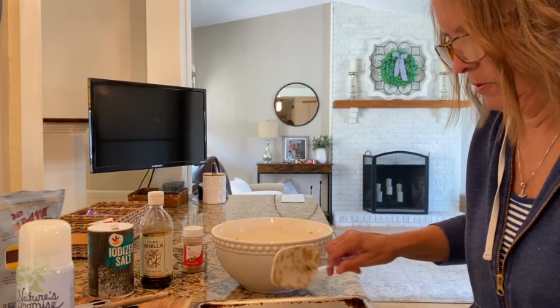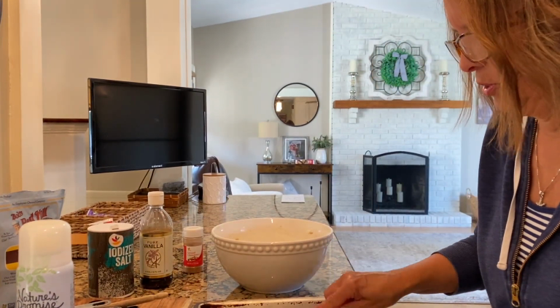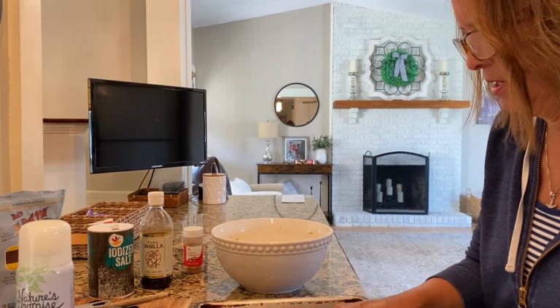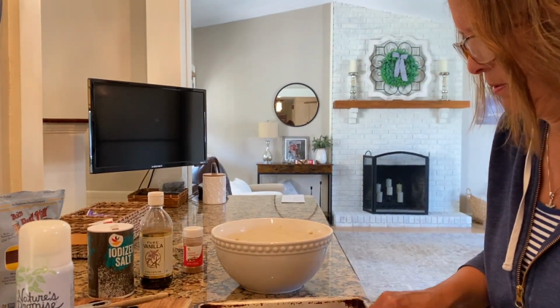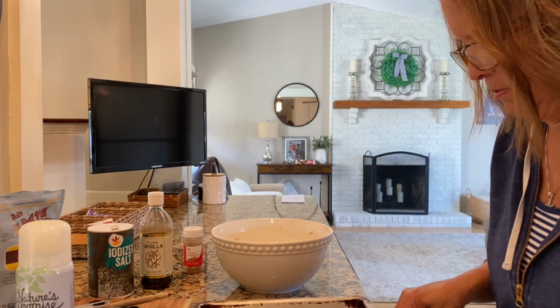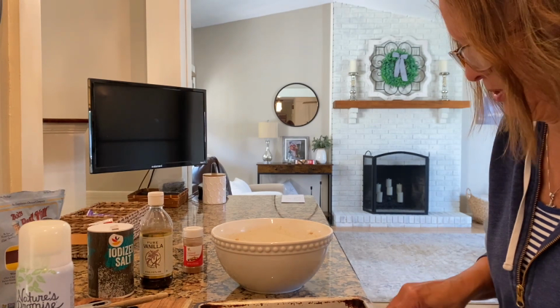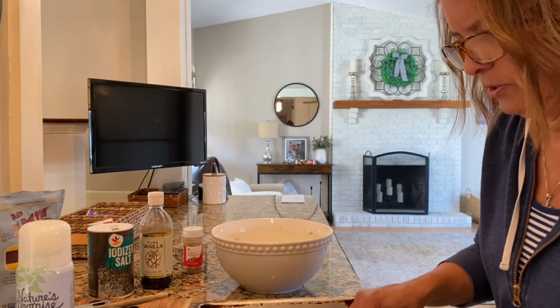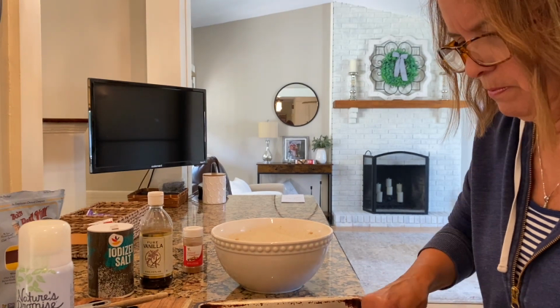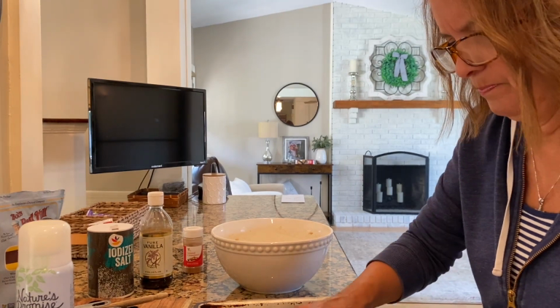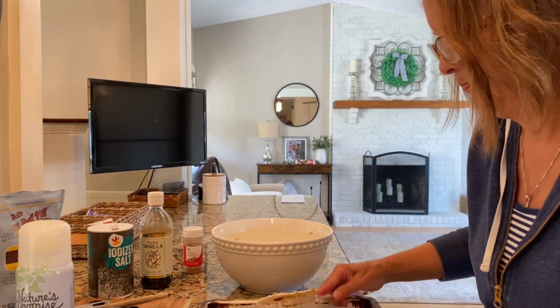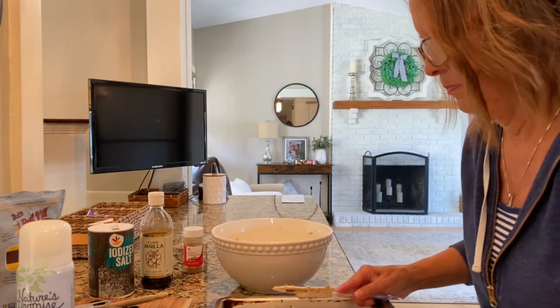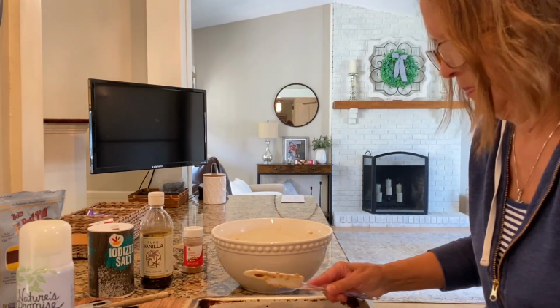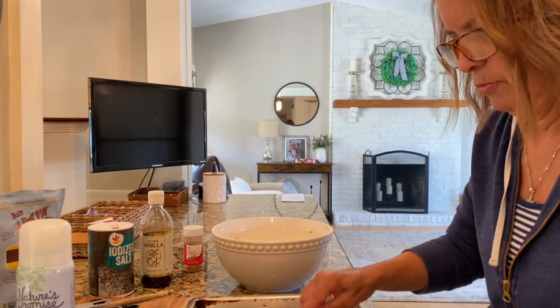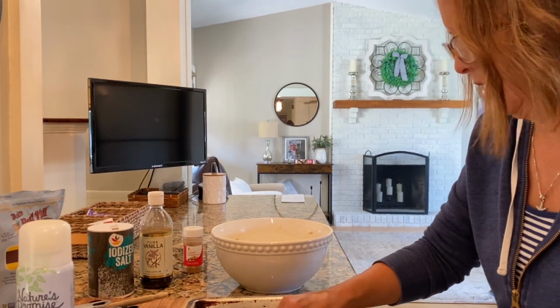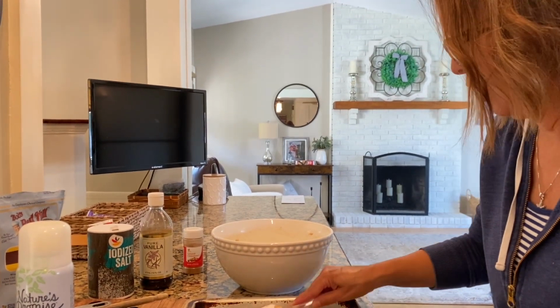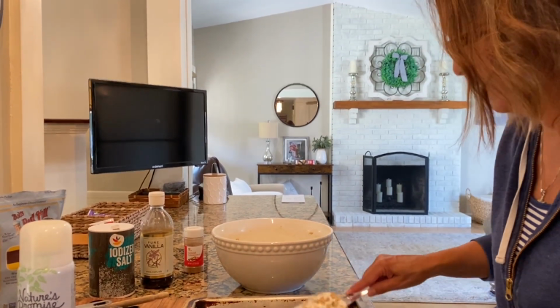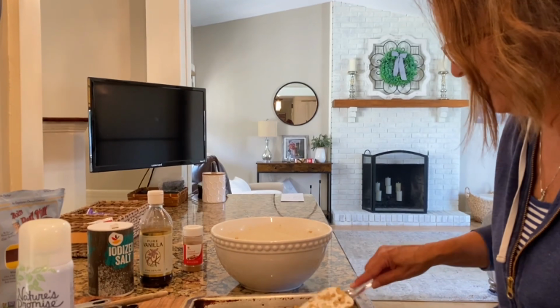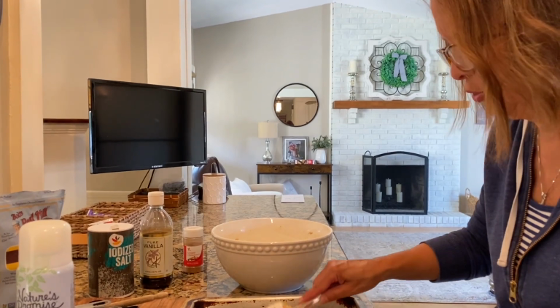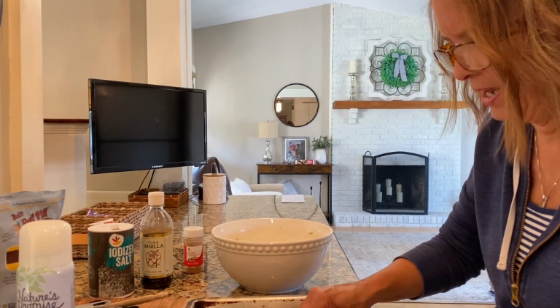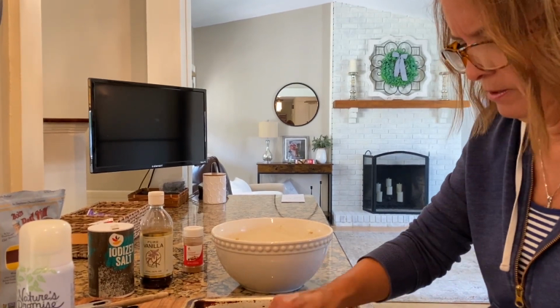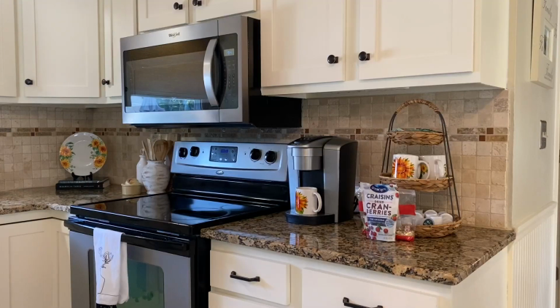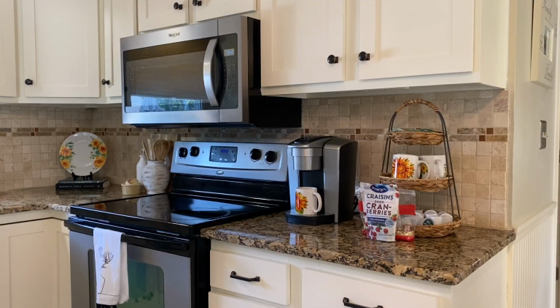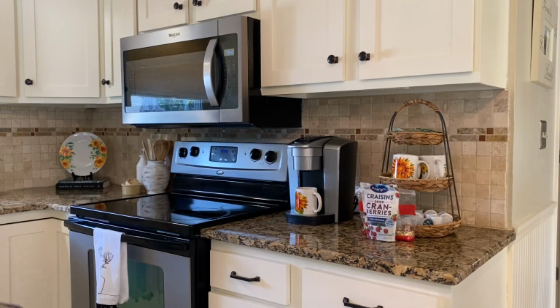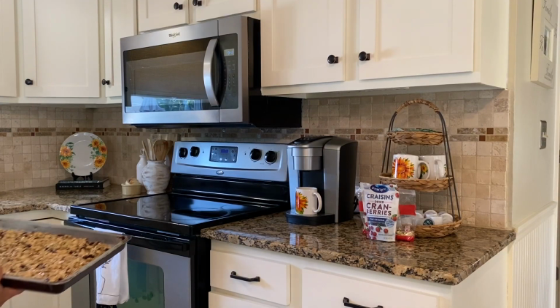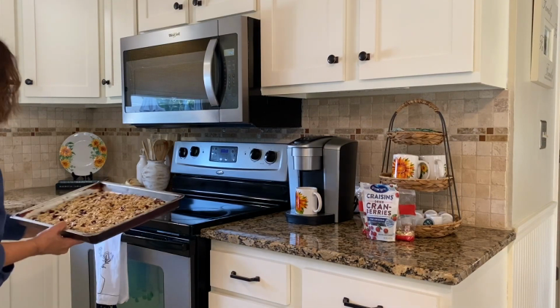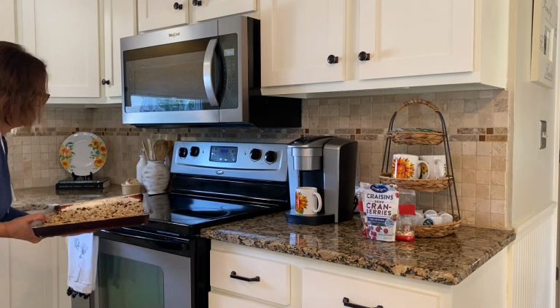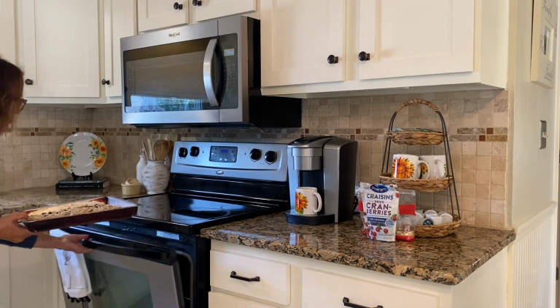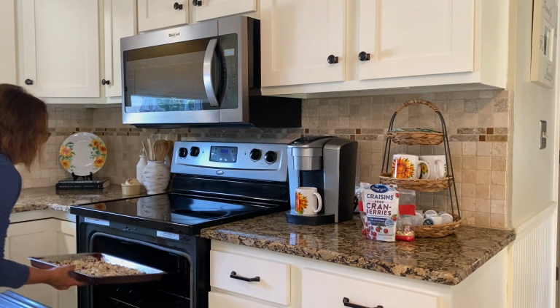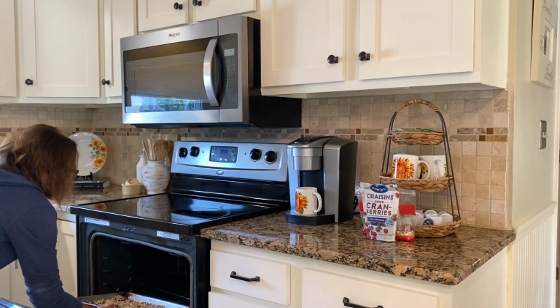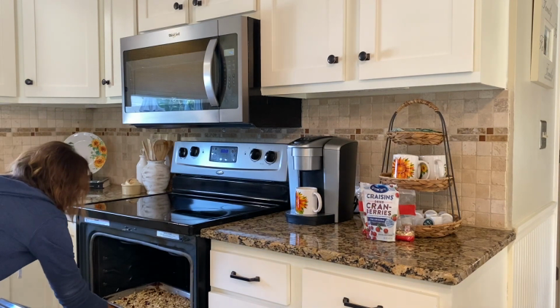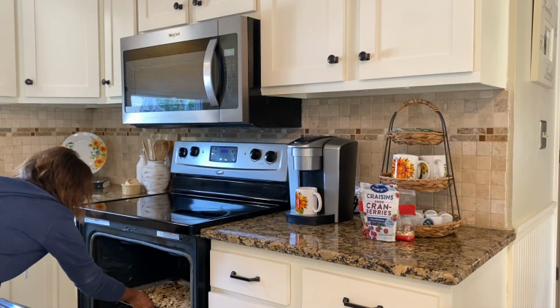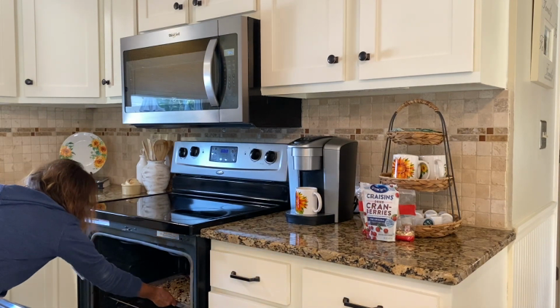Looks good to me! Can't wait to see how this comes out. Put it in a nice jar — it makes a nice gift too, right? Put the timer on for 30 minutes... actually, you know what, I'm going to put the timer on for 10.